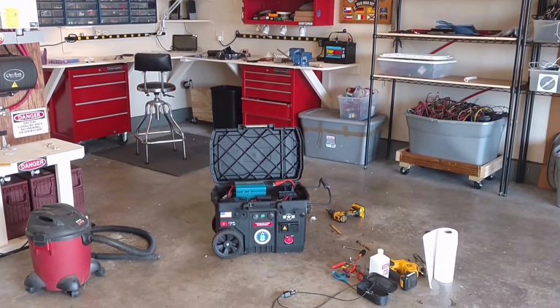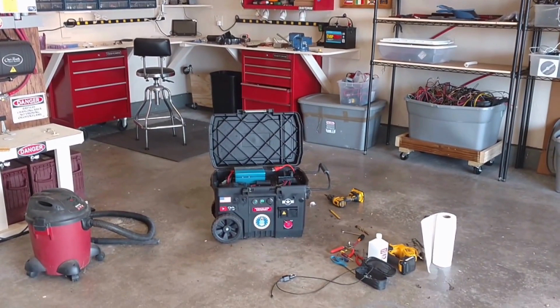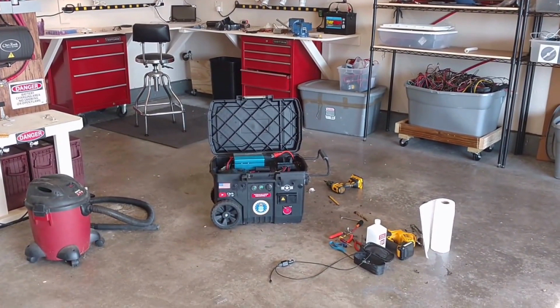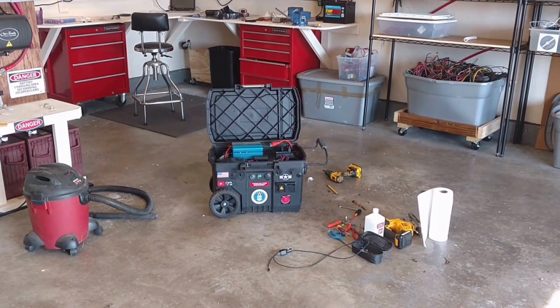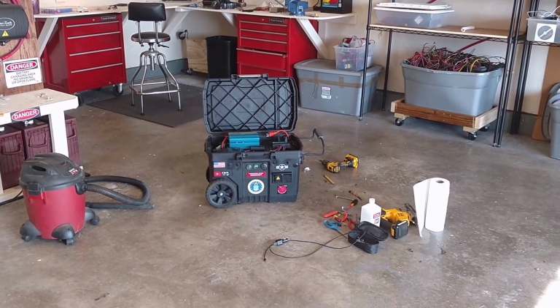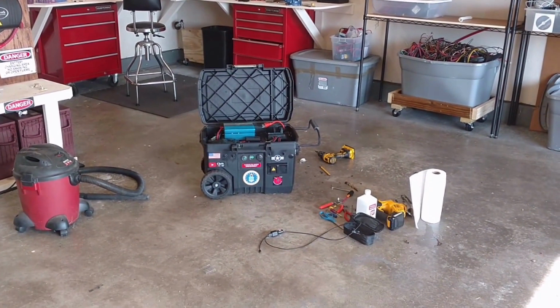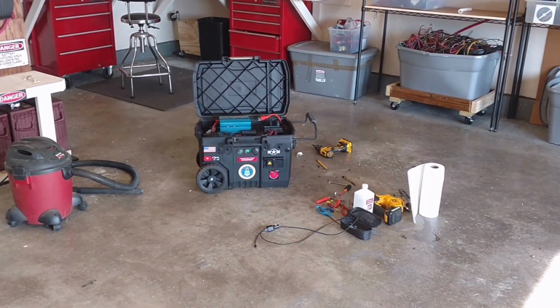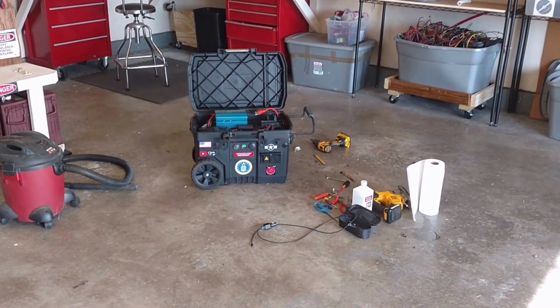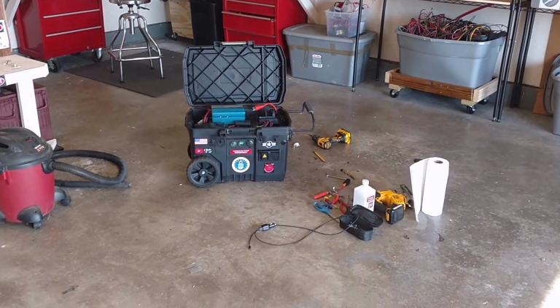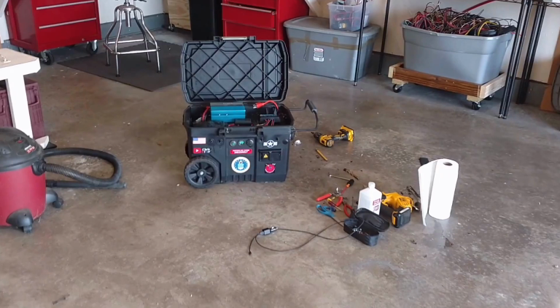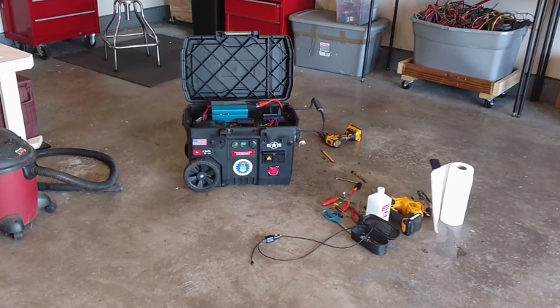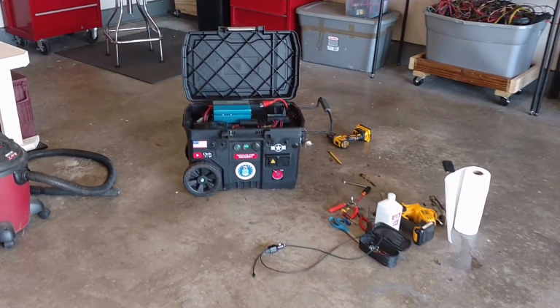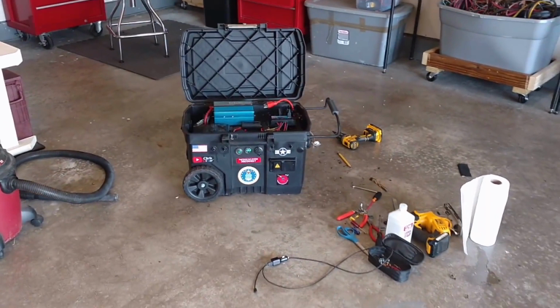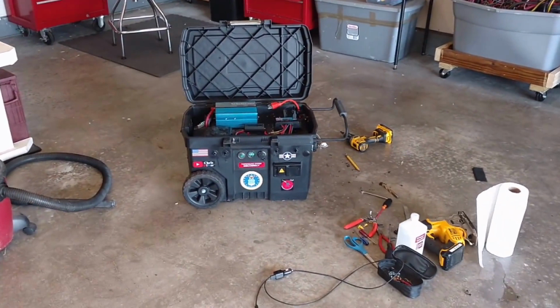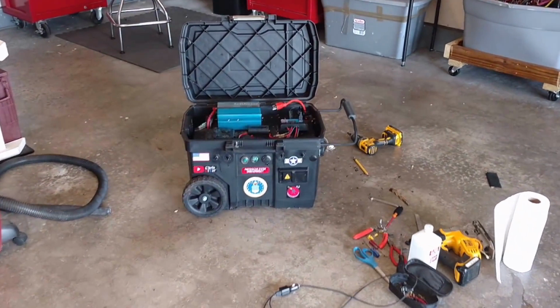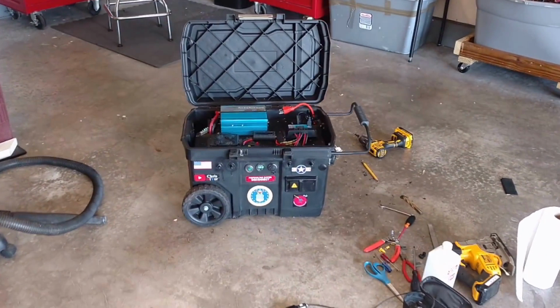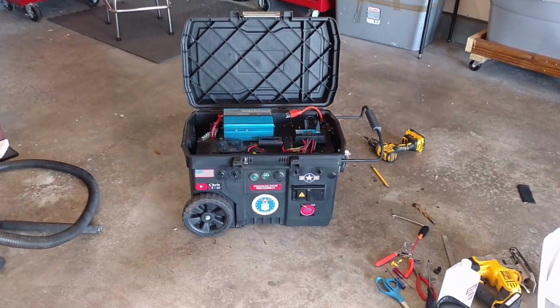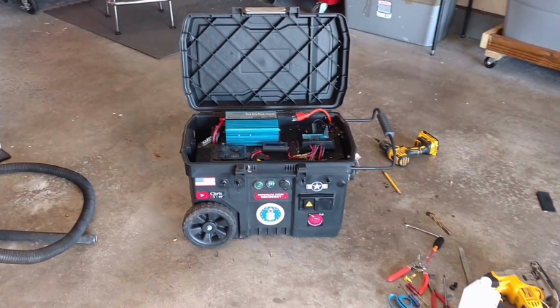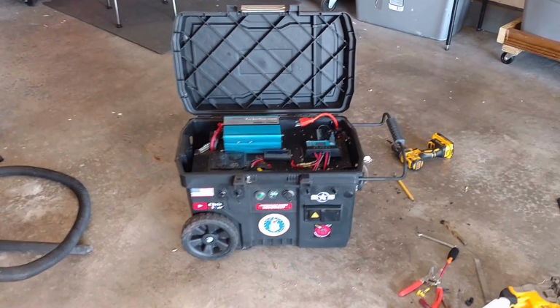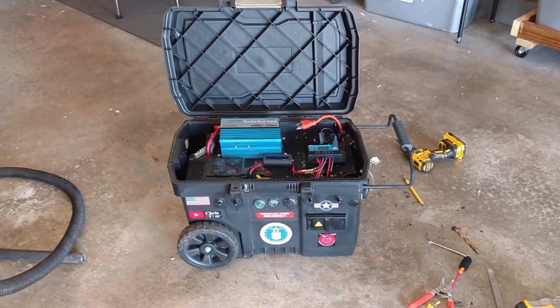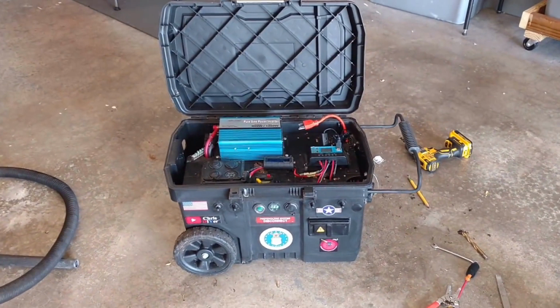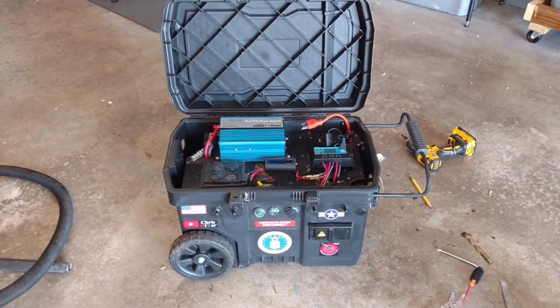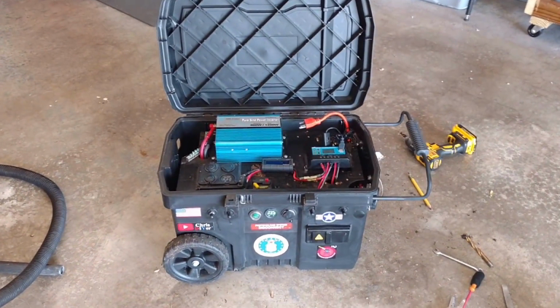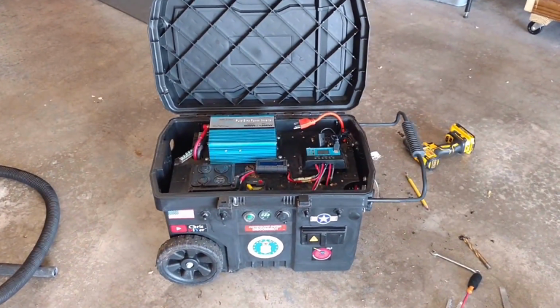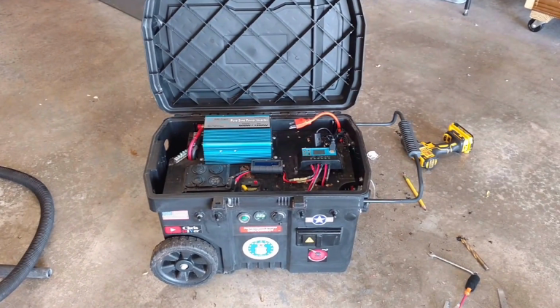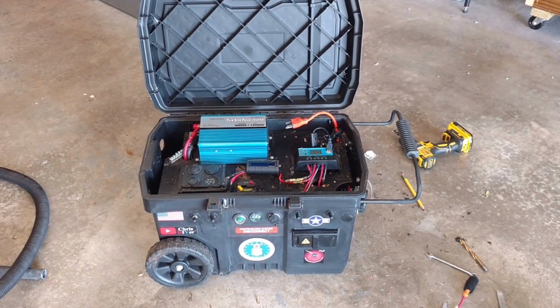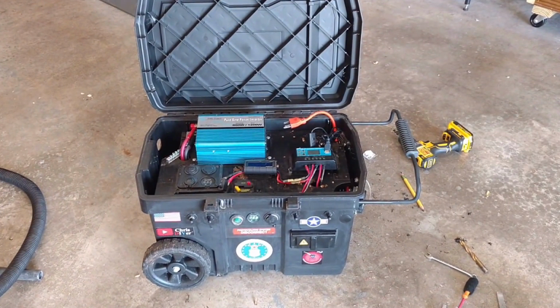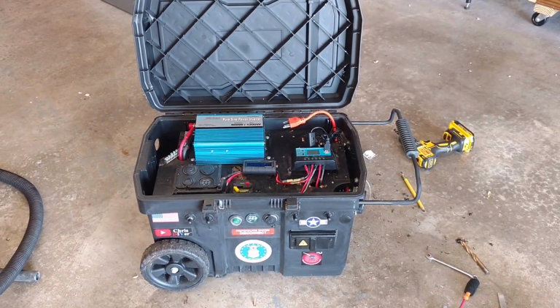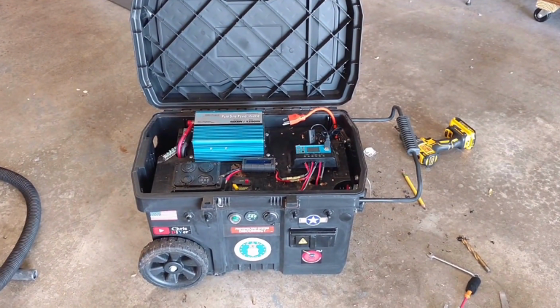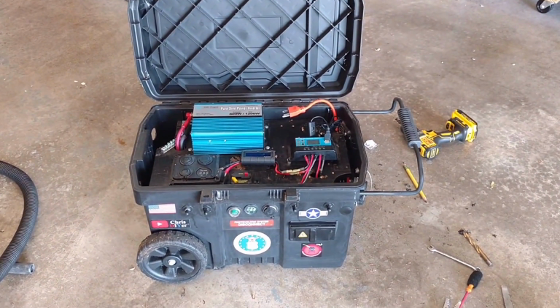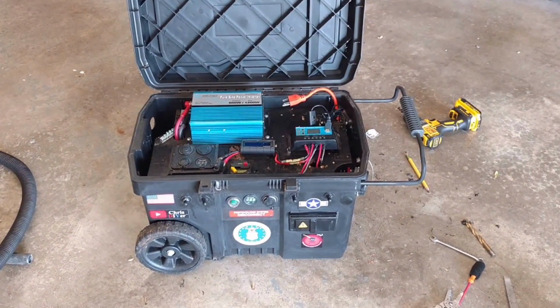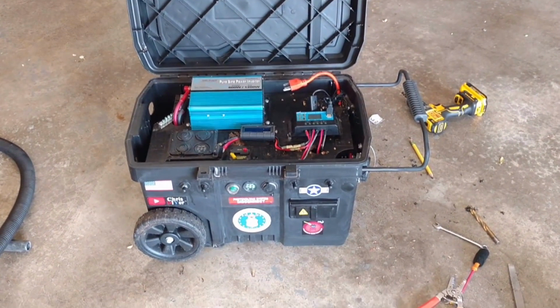Well, I hope everyone is having a great Memorial Day weekend. So, here's my 12-volt Garden Pond solar generator. I pulled it into the garage to do some maintenance and modifications.